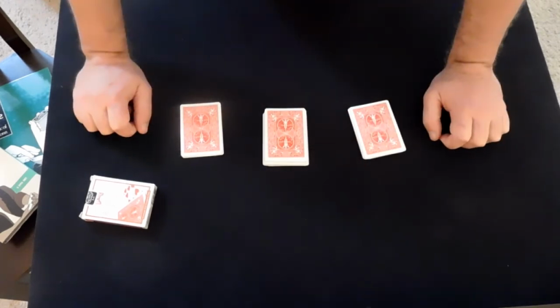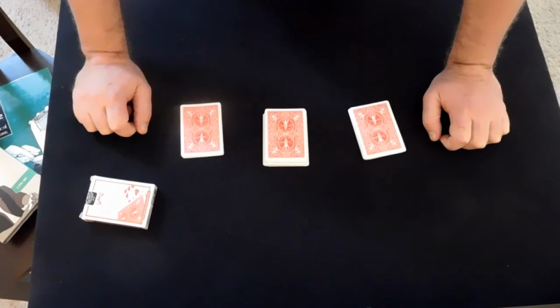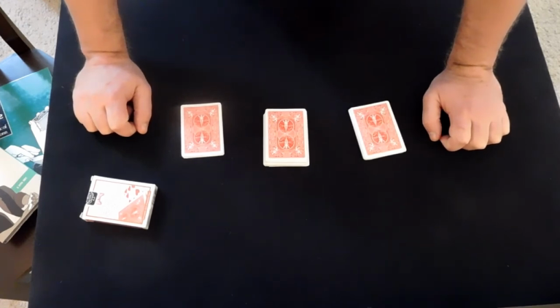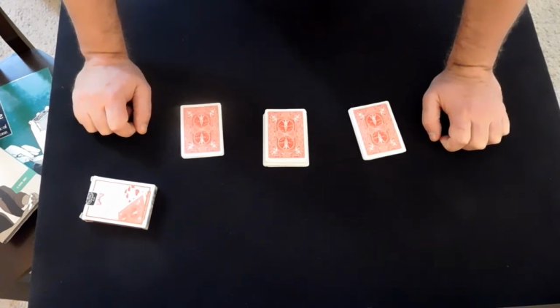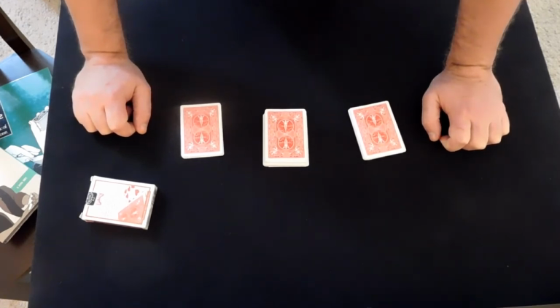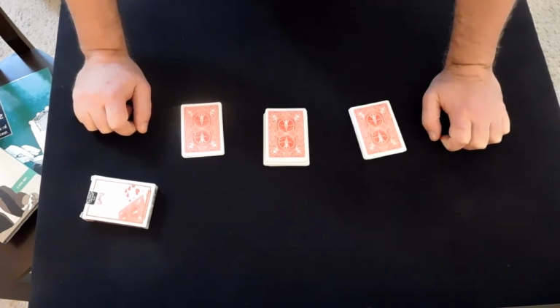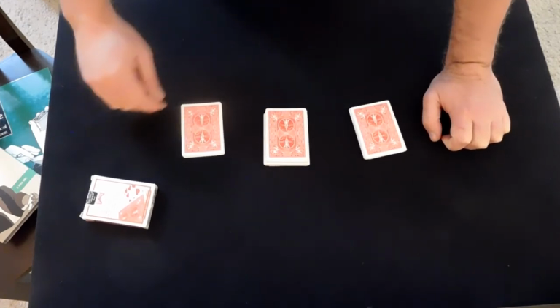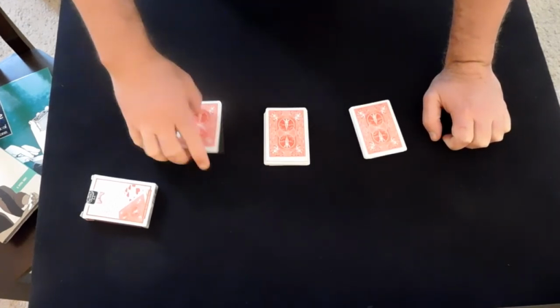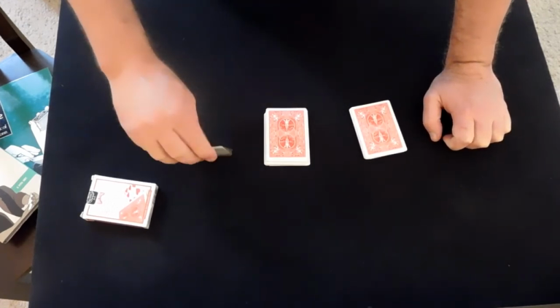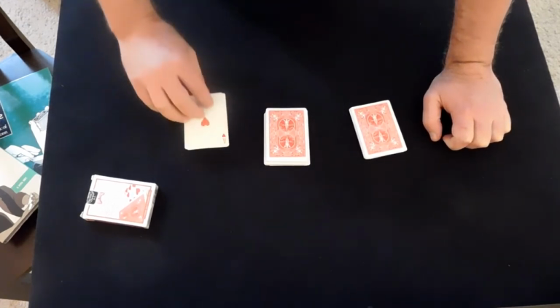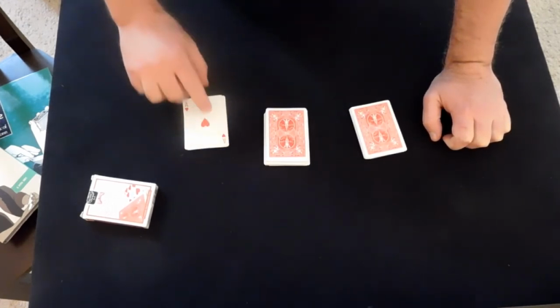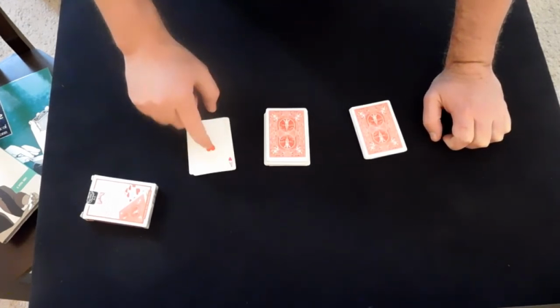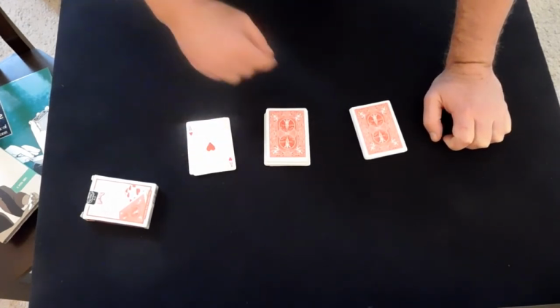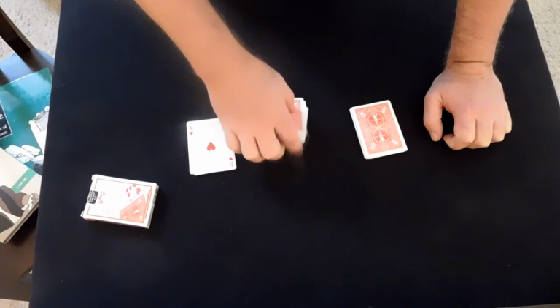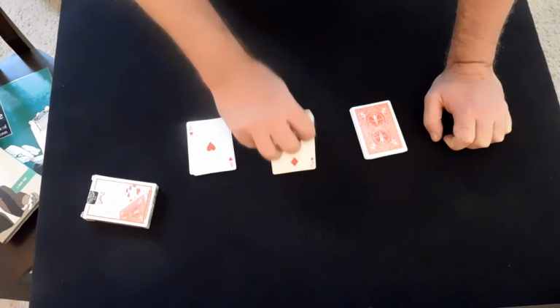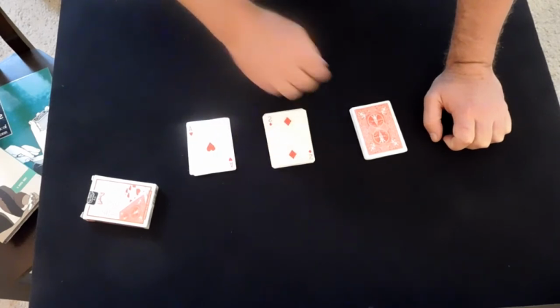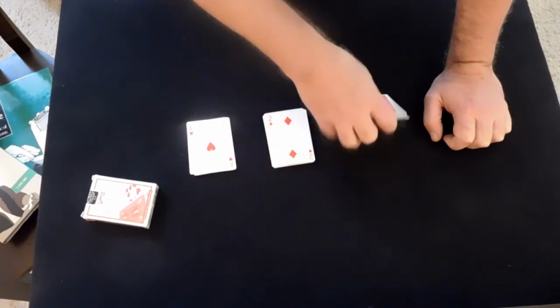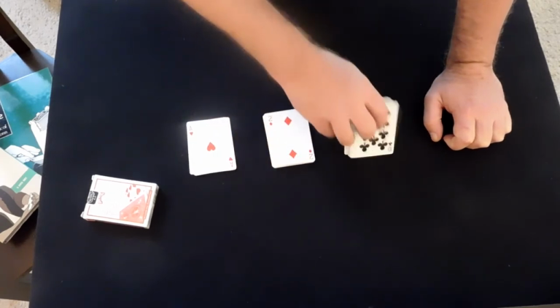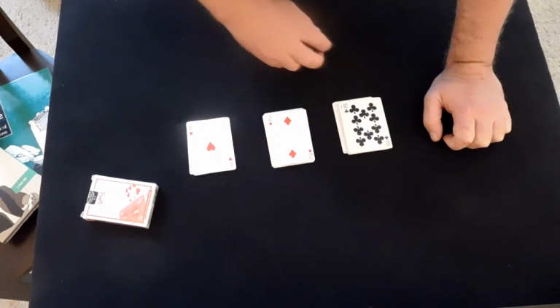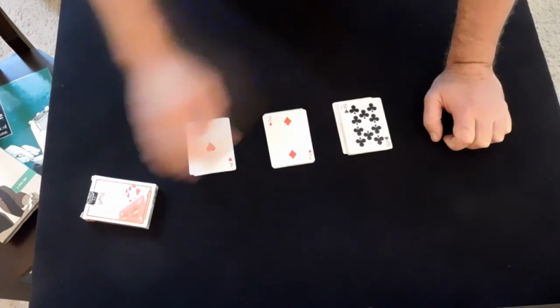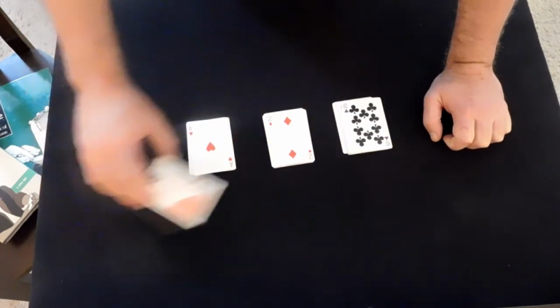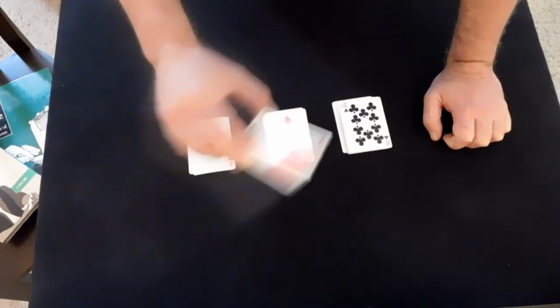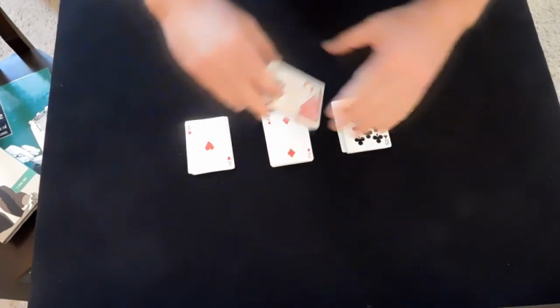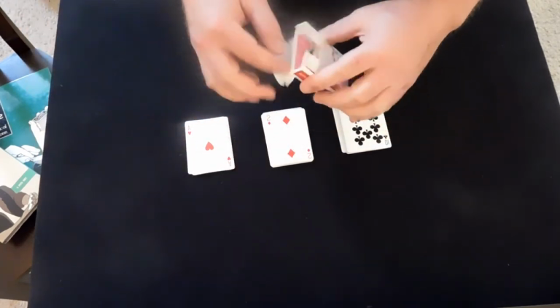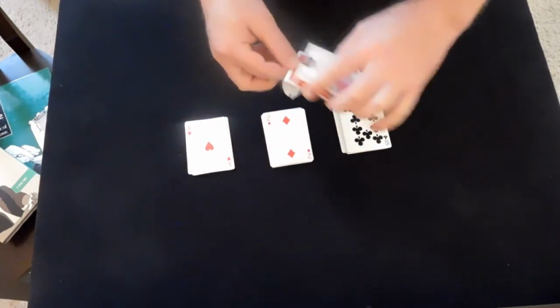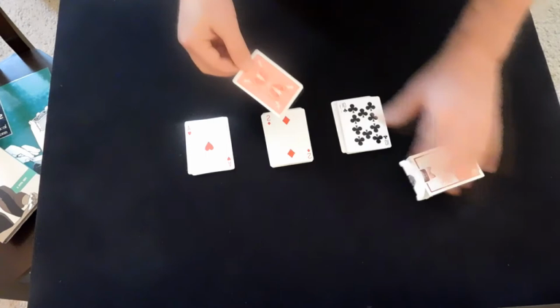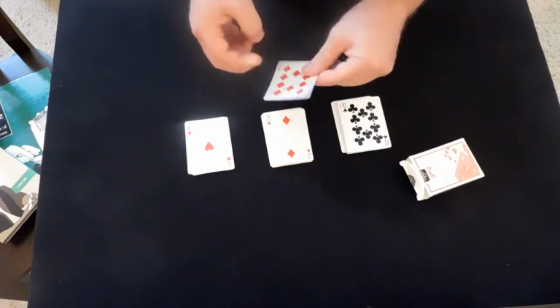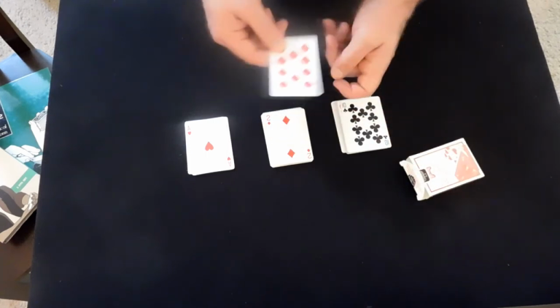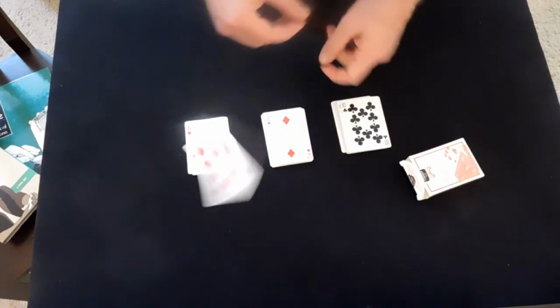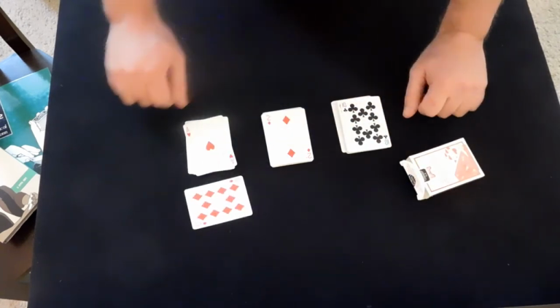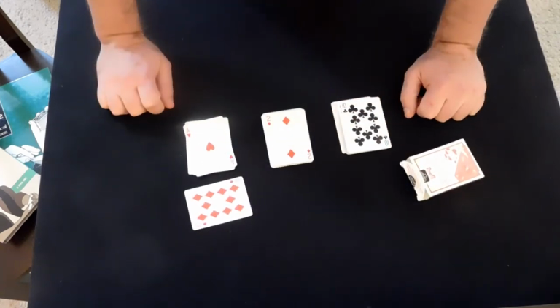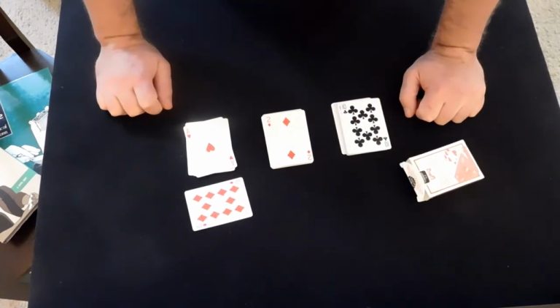All that's left is the buildup and the revelation. I picked a red card — the card of love. You love diamonds. Probably means you love the ten of diamonds. Let's check the box — winner, winner, chicken dinner.